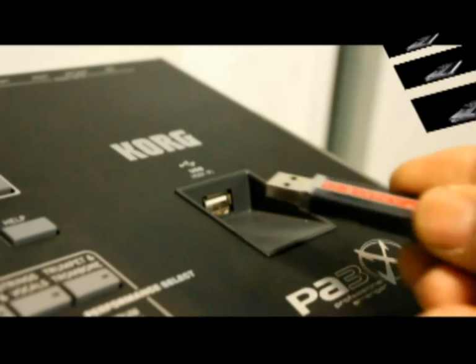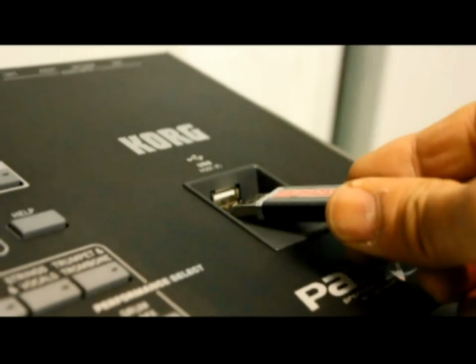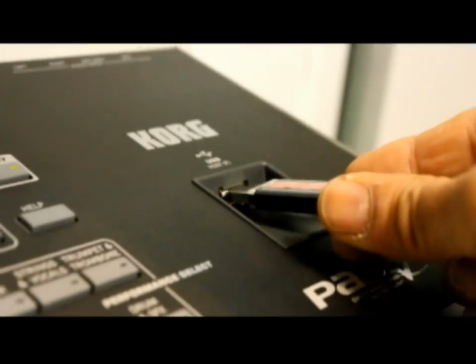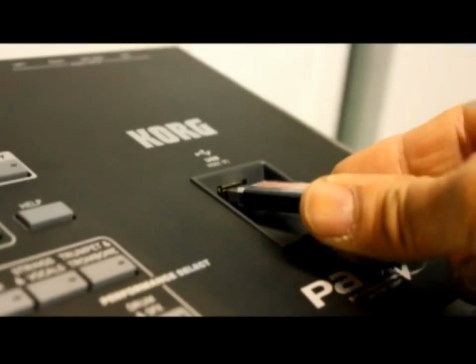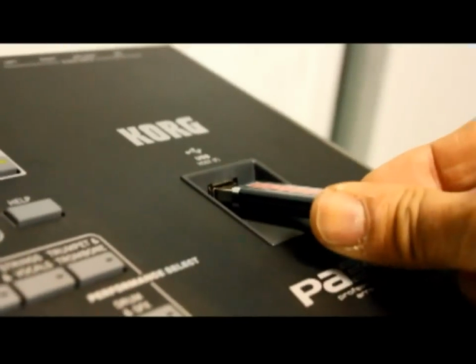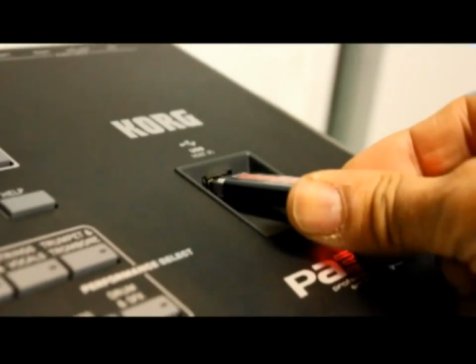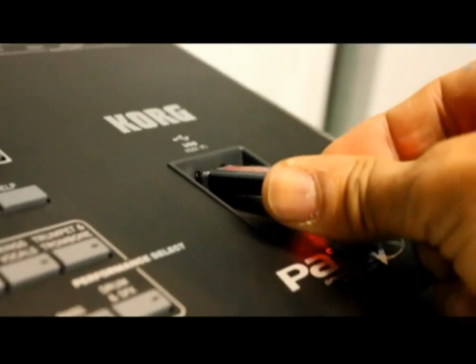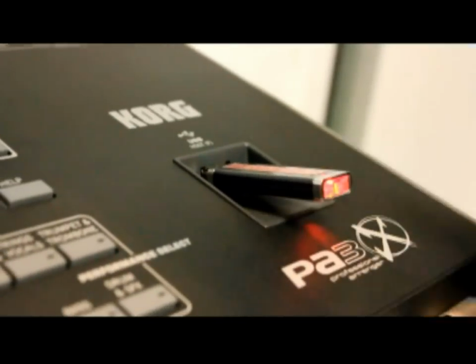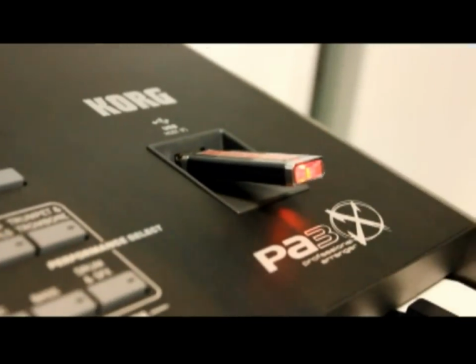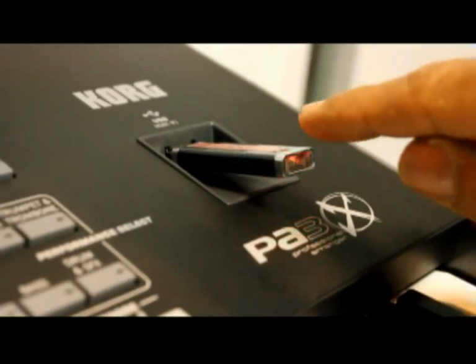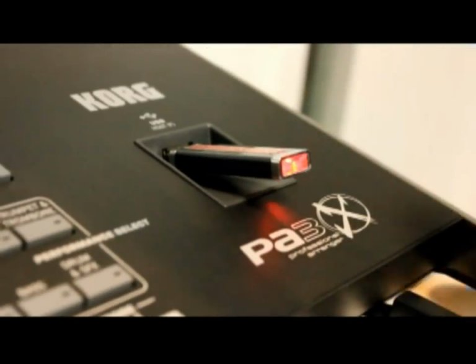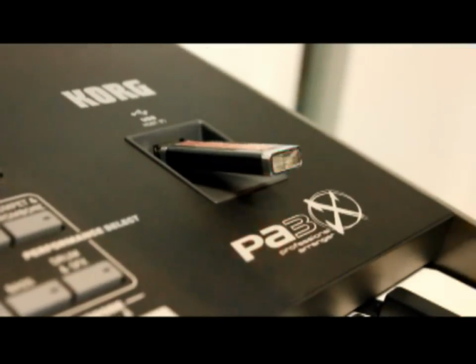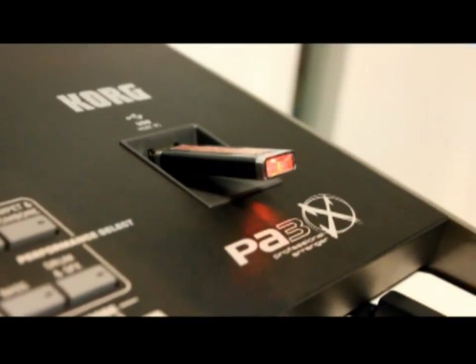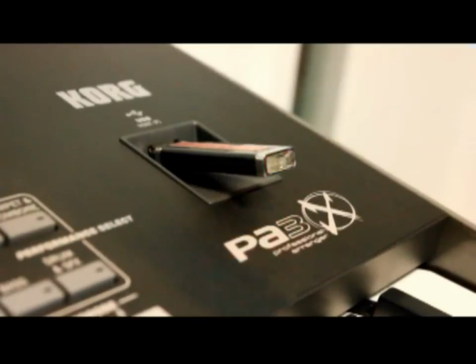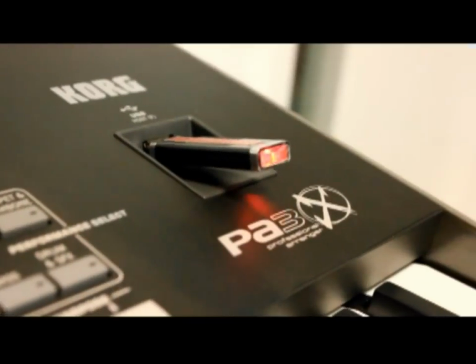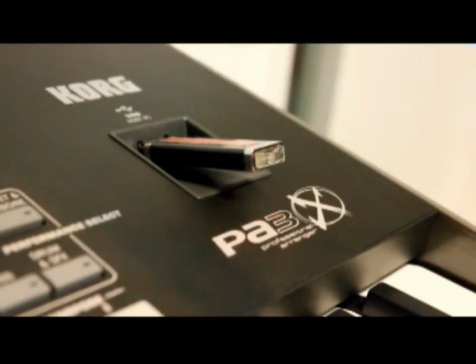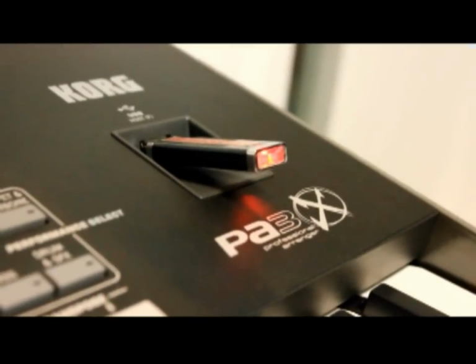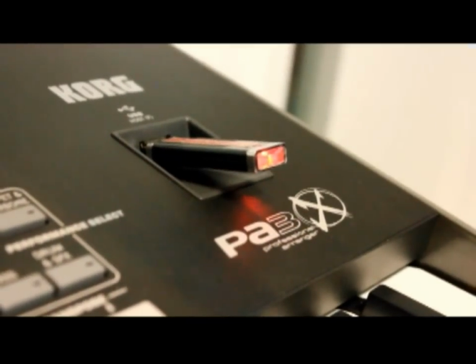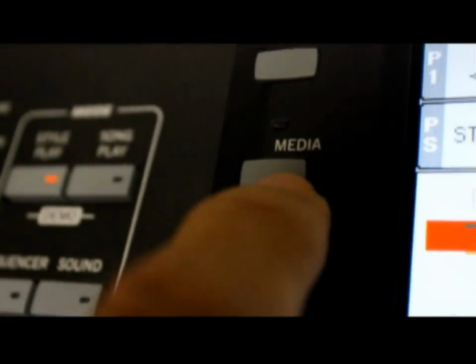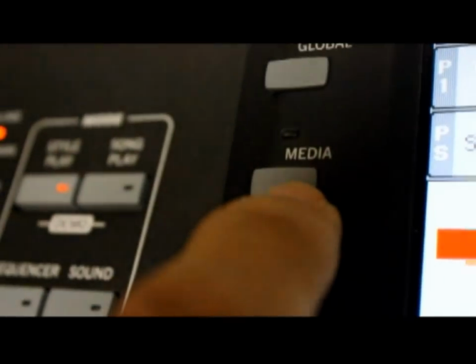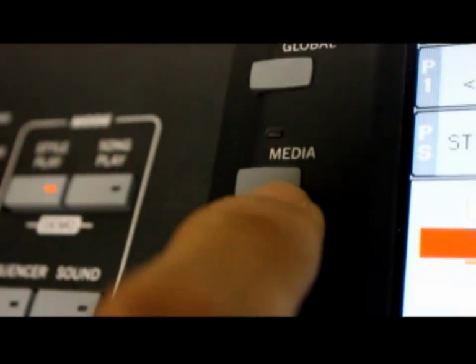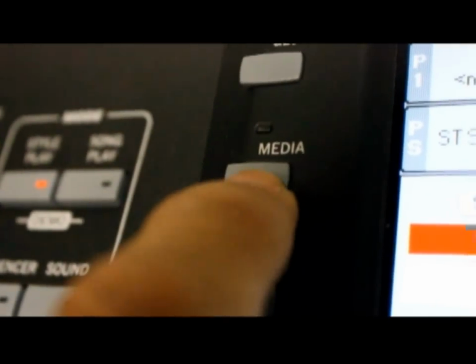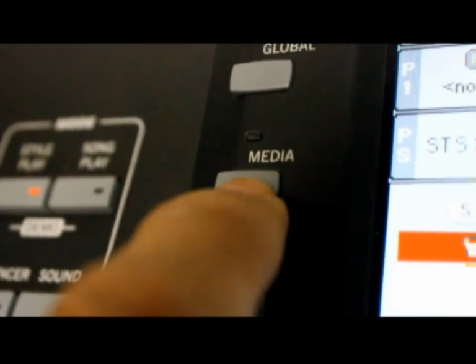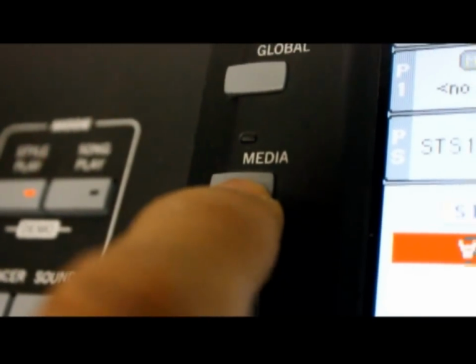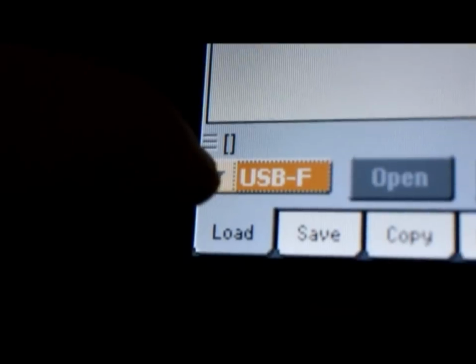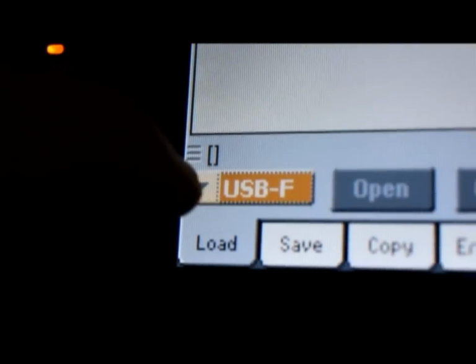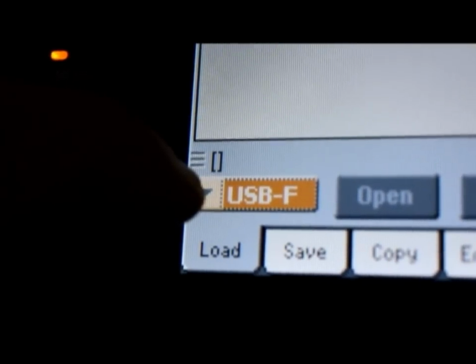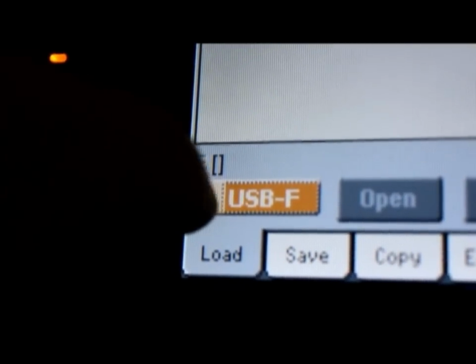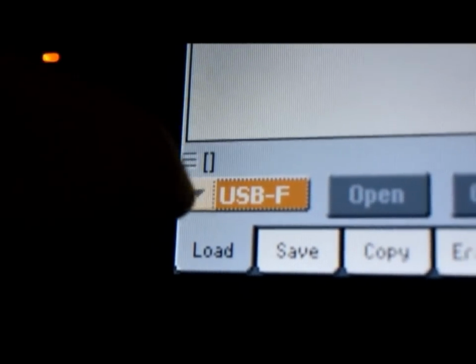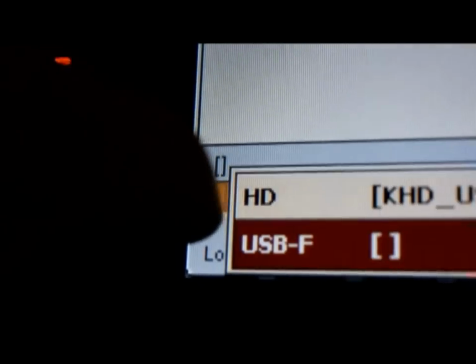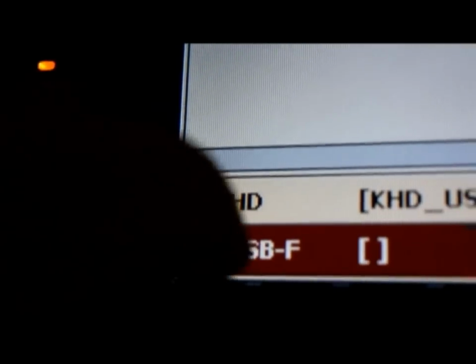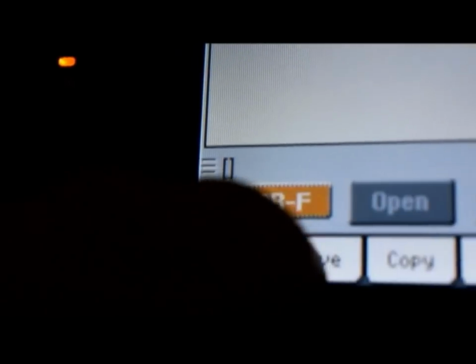Introduza o PA-3X, o pendrive no slot apropriado, contendo os estilos a serem carregados. Aperte o botão Mídia. Selecione na parte inferior do visor a opção USB.